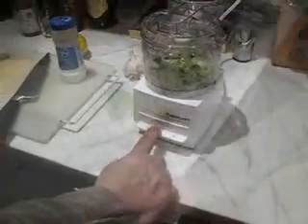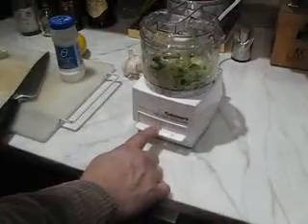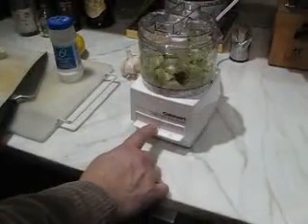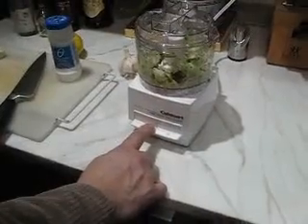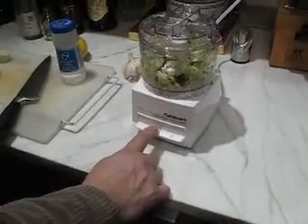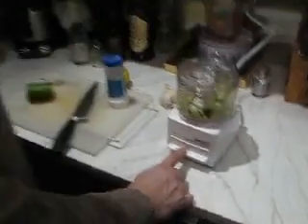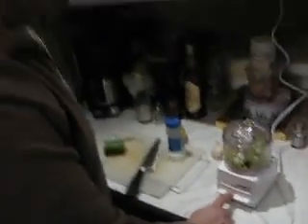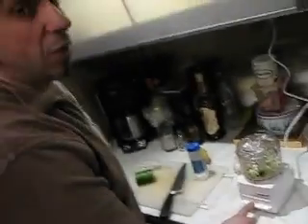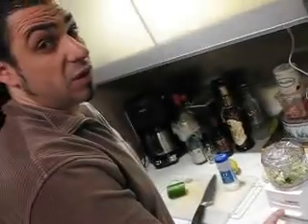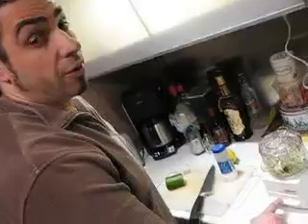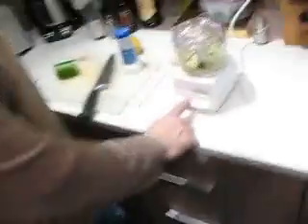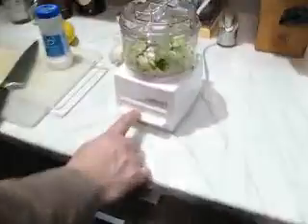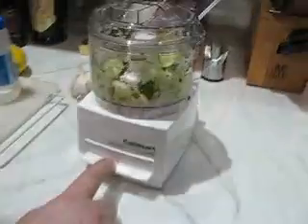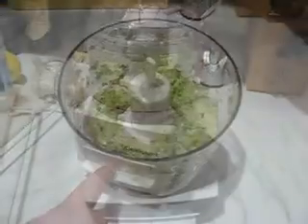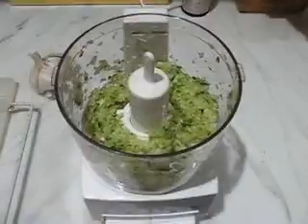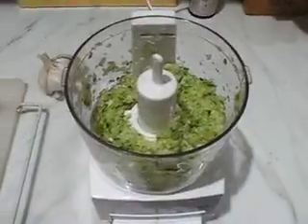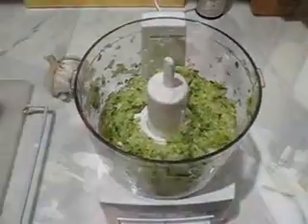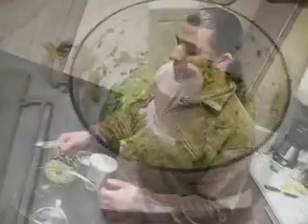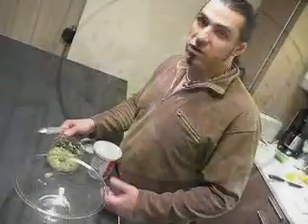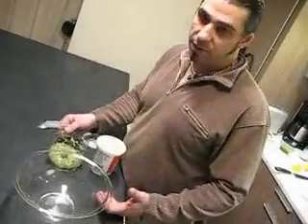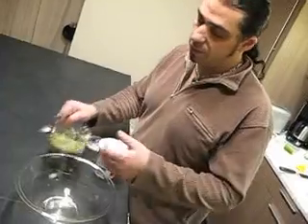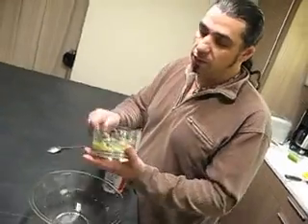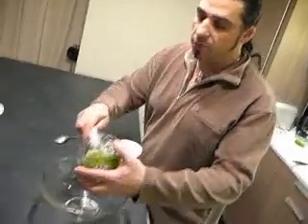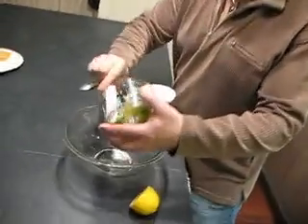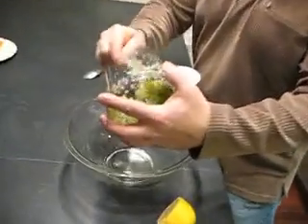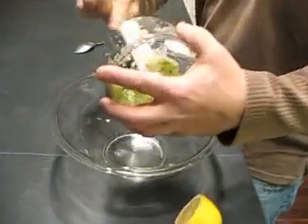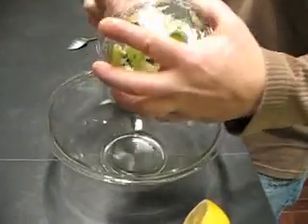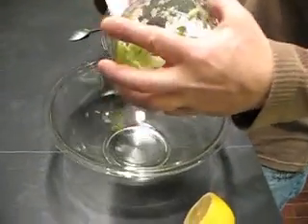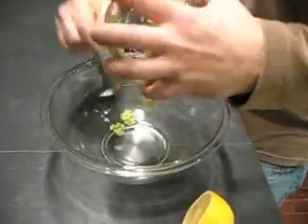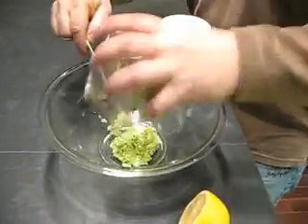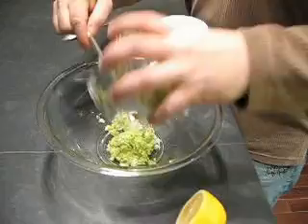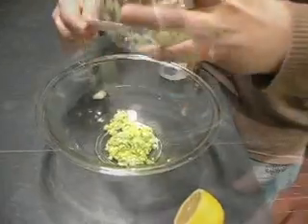Pulse this a few times so it doesn't get watery. This is a perfect consistency. Very simple to make this. All you do is take your mixture of your cucumber and your garlic and dump it in a bowl.